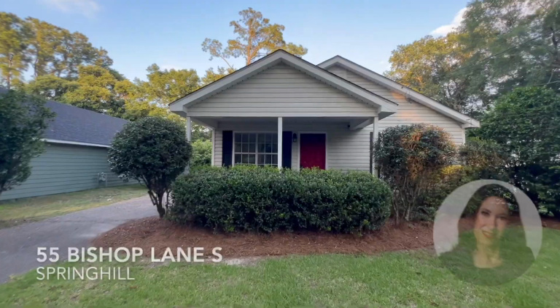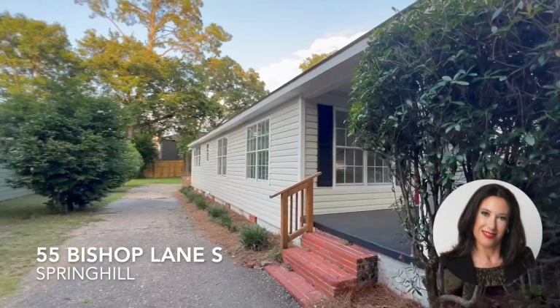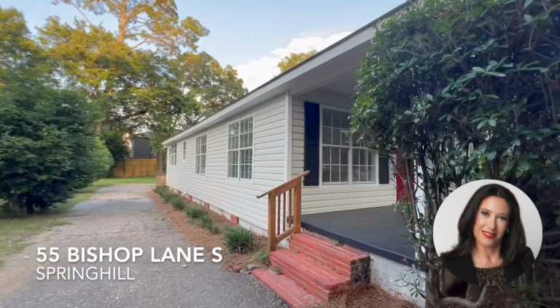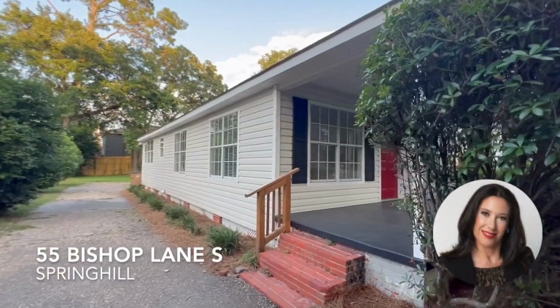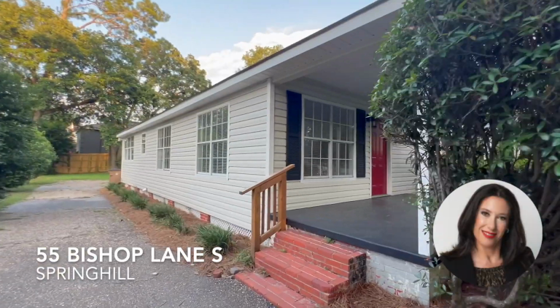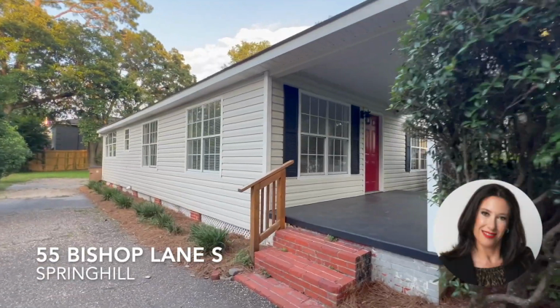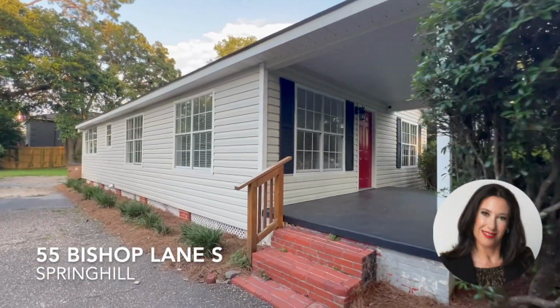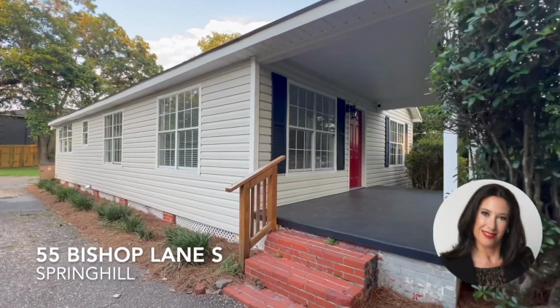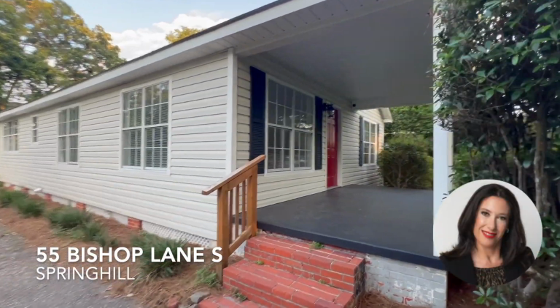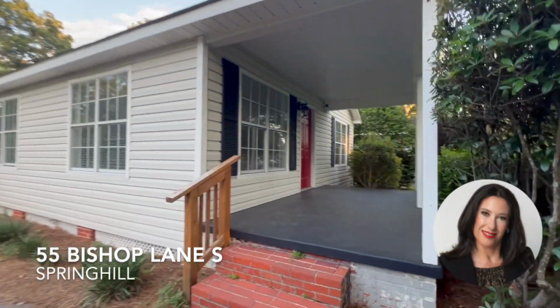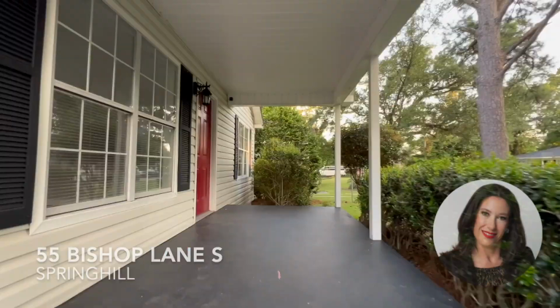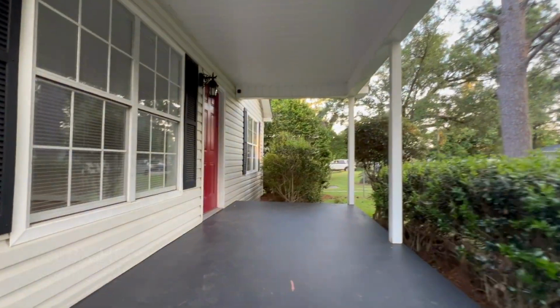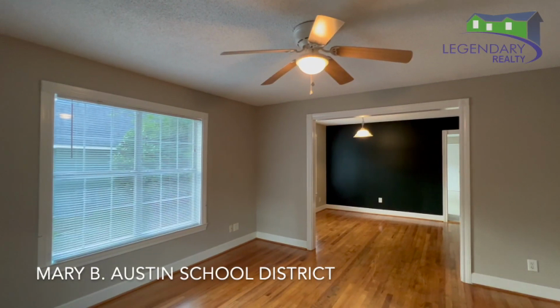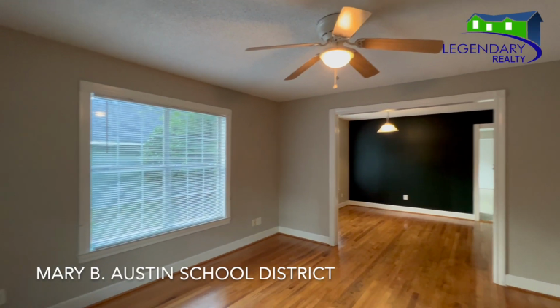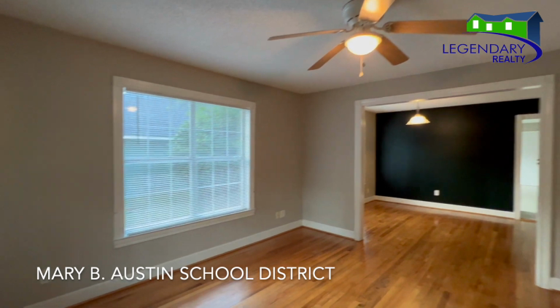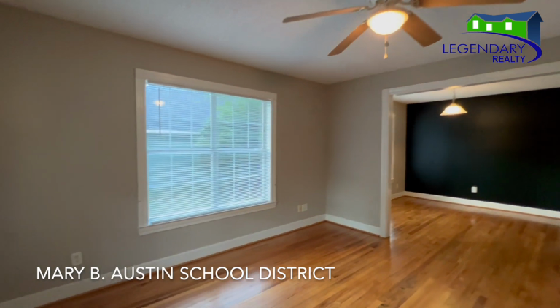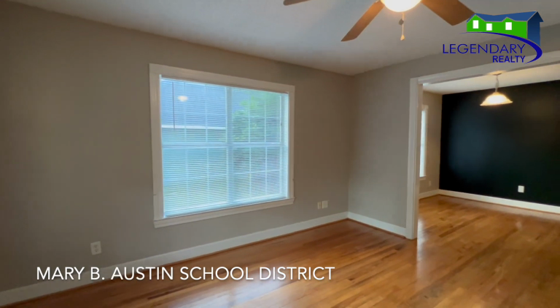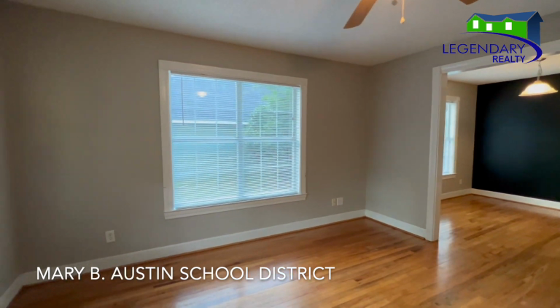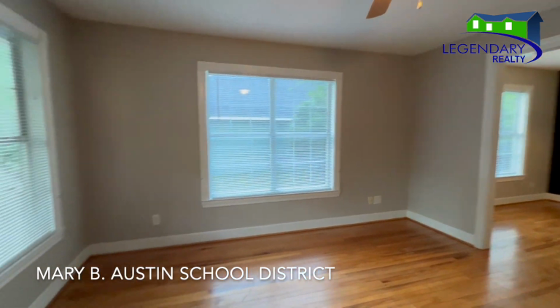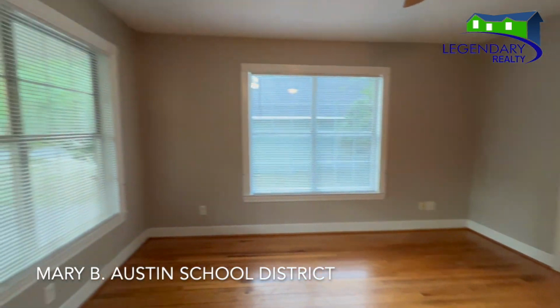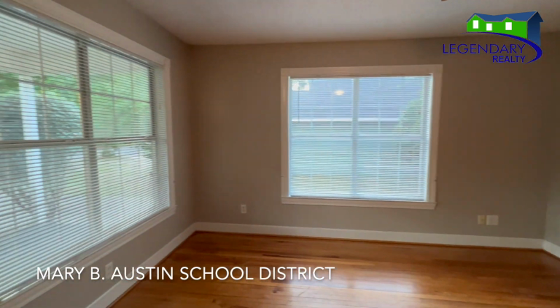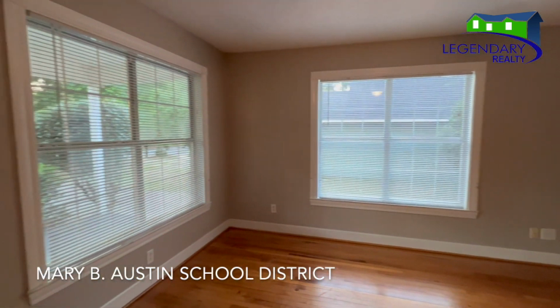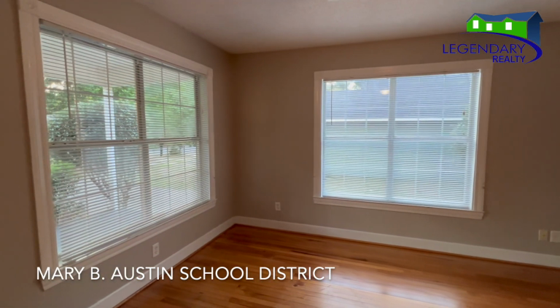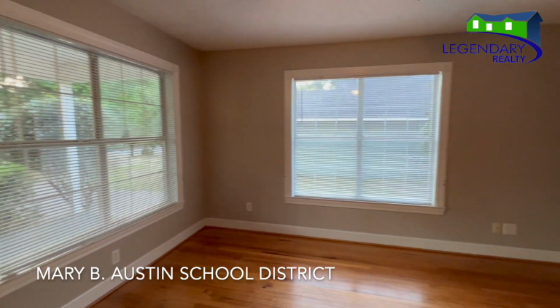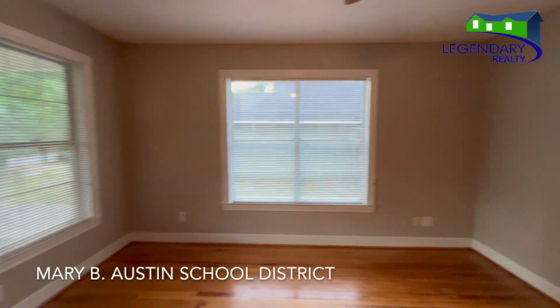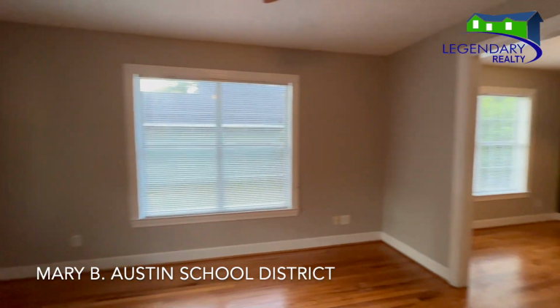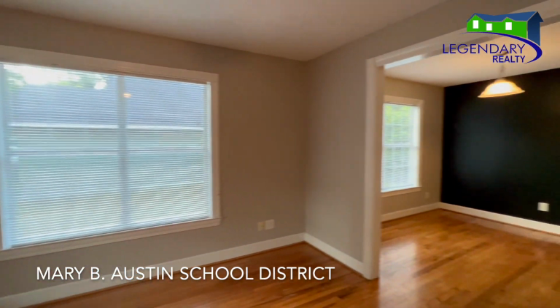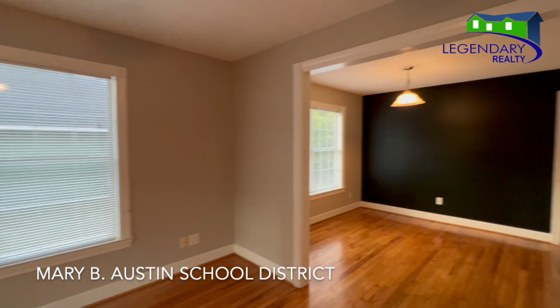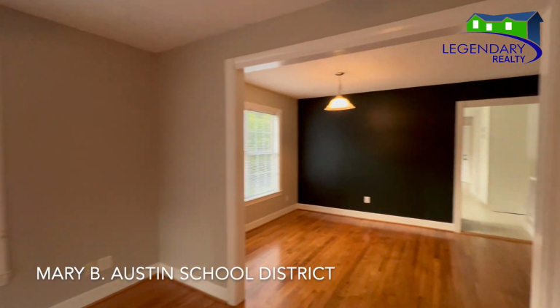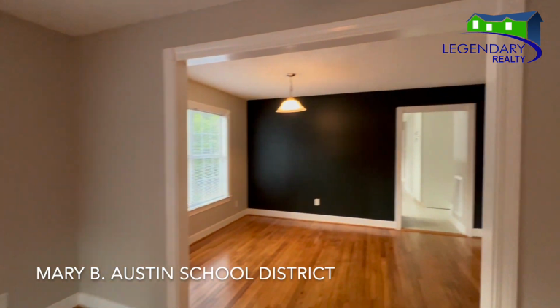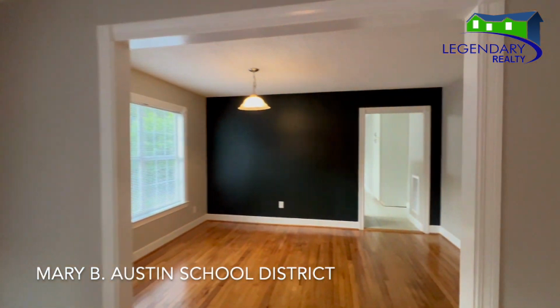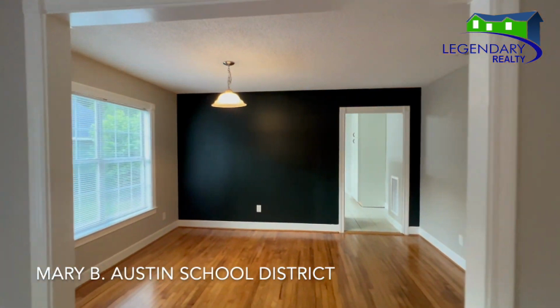This rare find is located in Spring Hill in Mobile, Alabama. This is in the Mary B. Austin School District. Come on in, let me show you around.